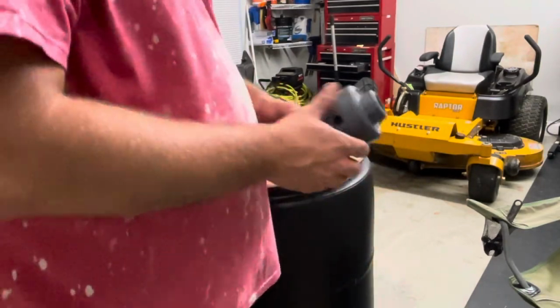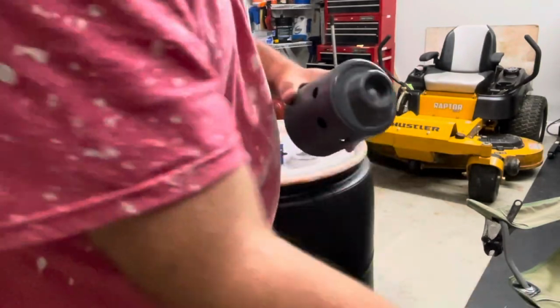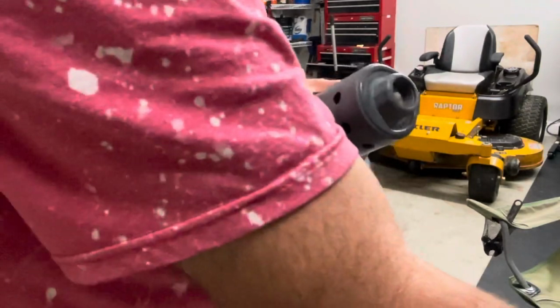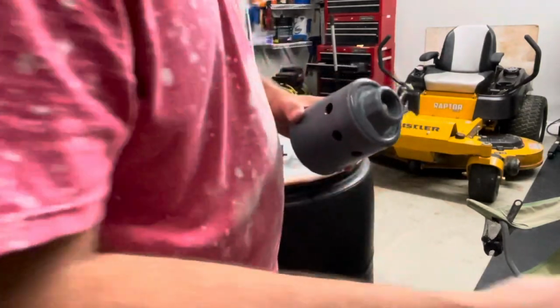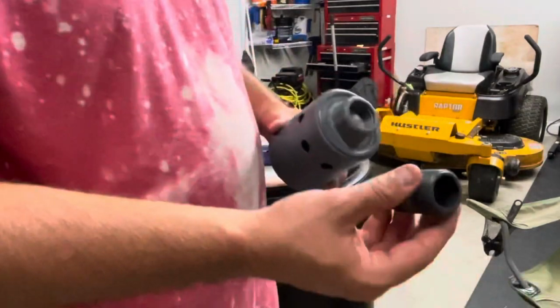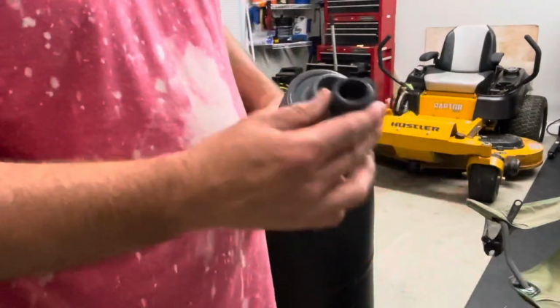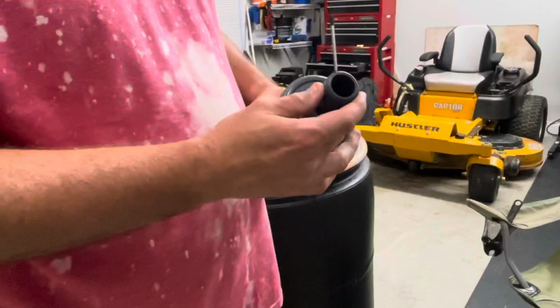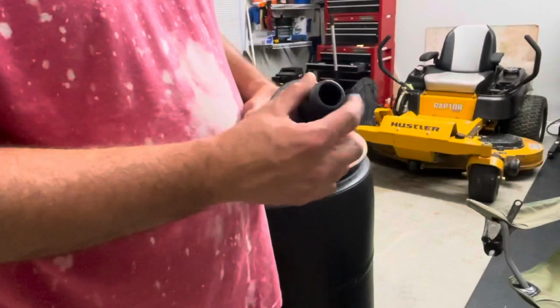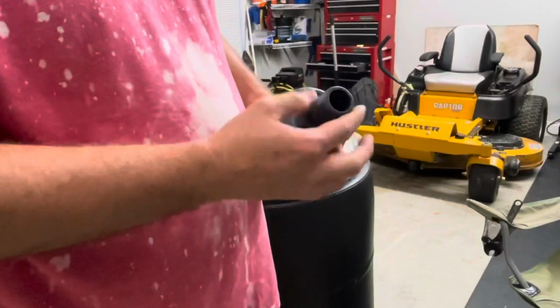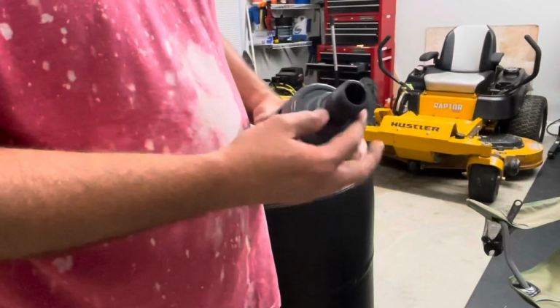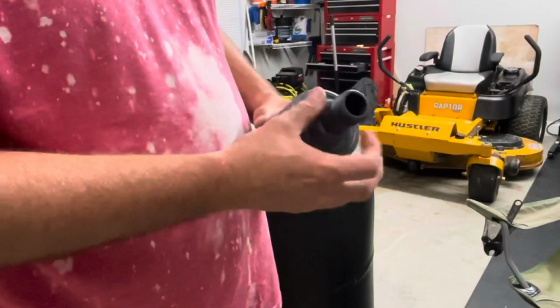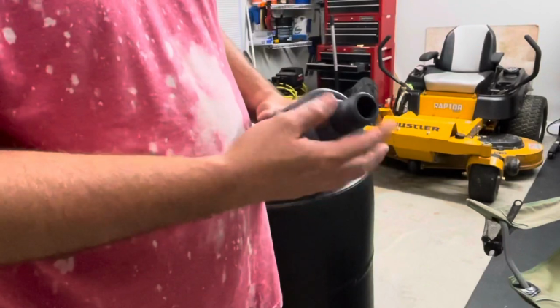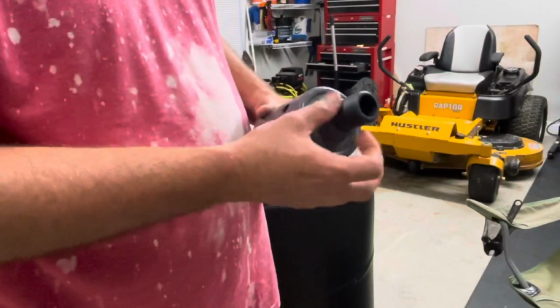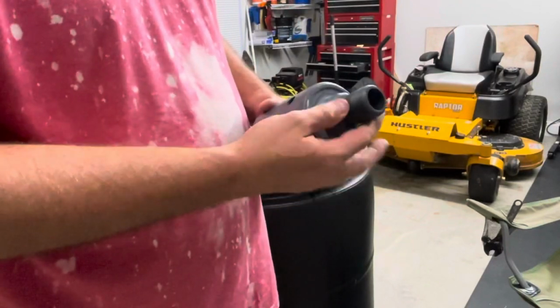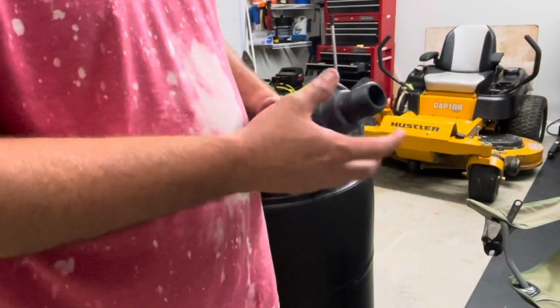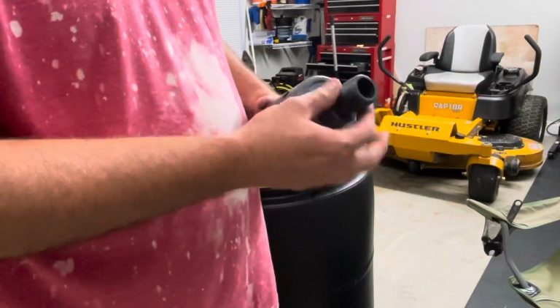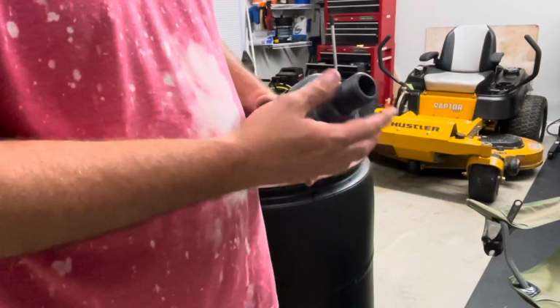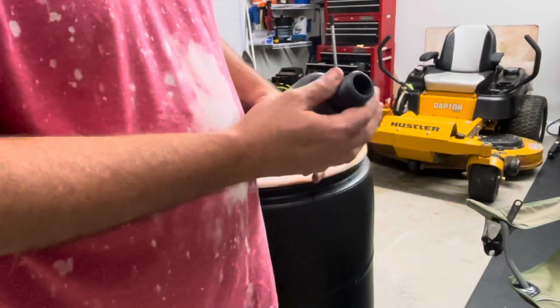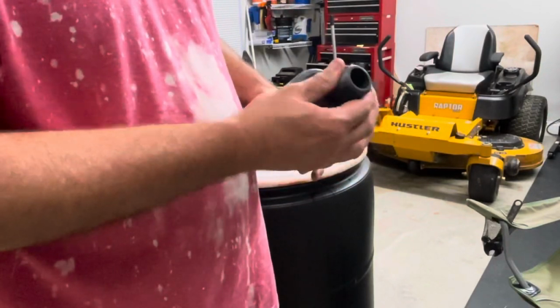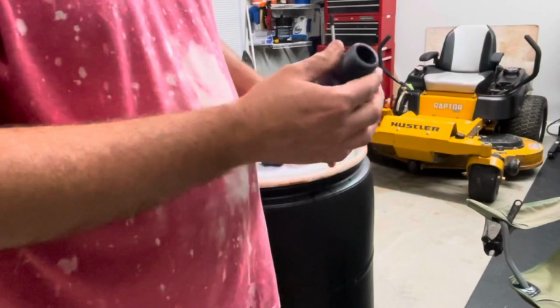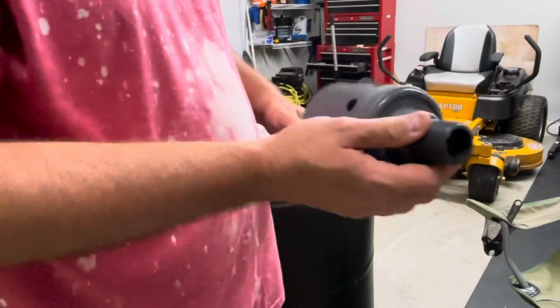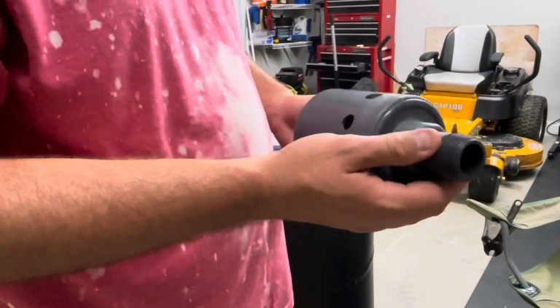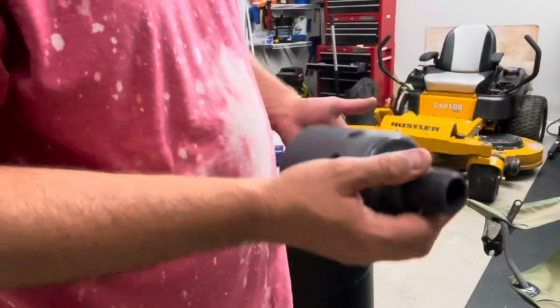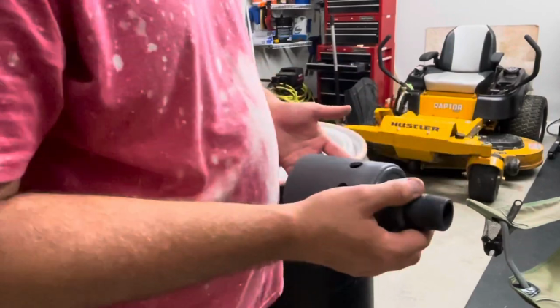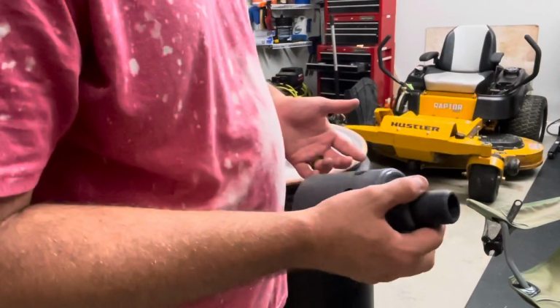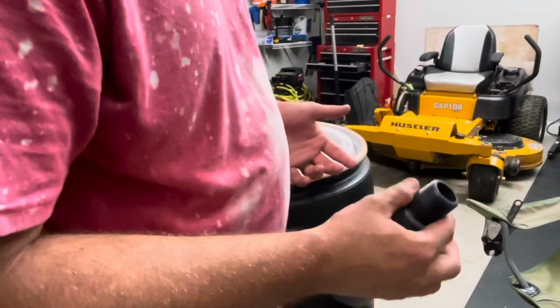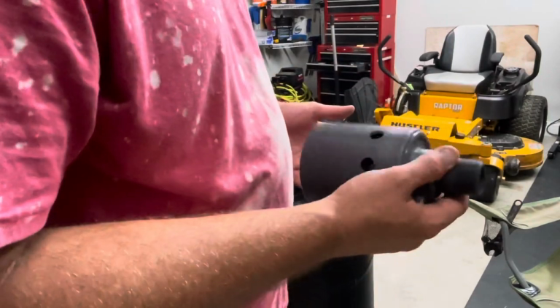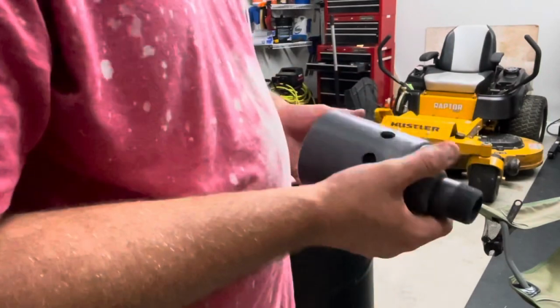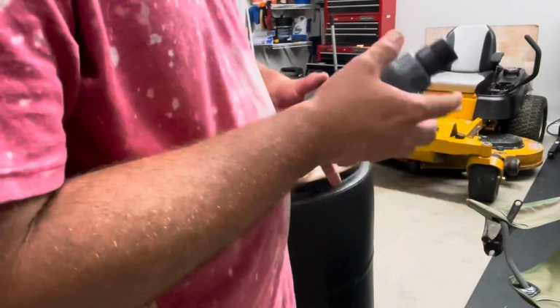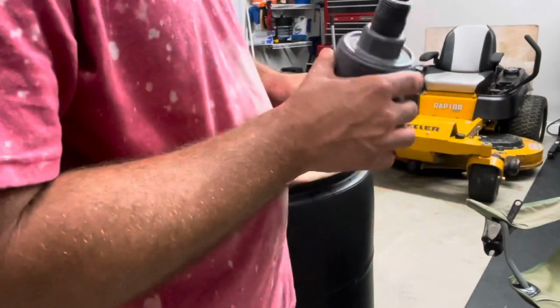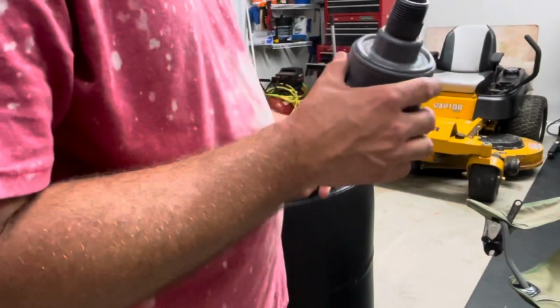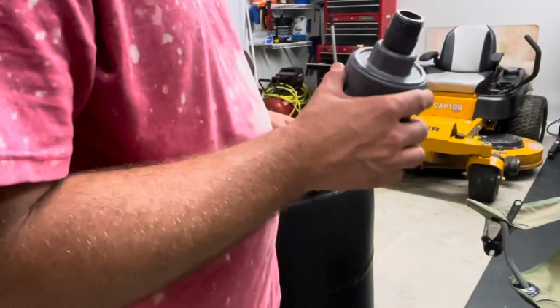Get your Hudson float valve. It comes with a one inch male to a one inch male, so you just go ahead and screw that in. We're going to go back through and tape everything, but just for the sake of the video, this is how we're going to do it.